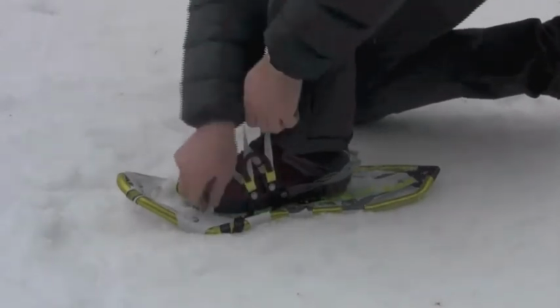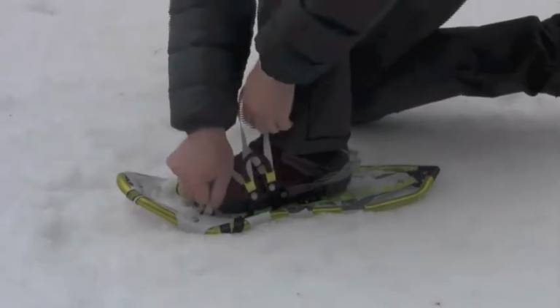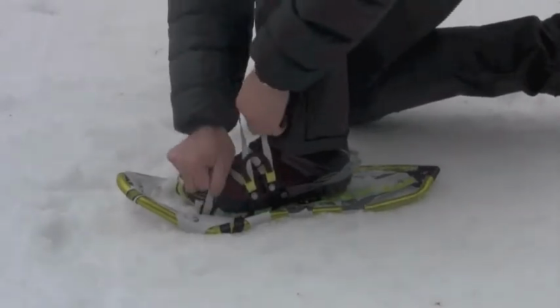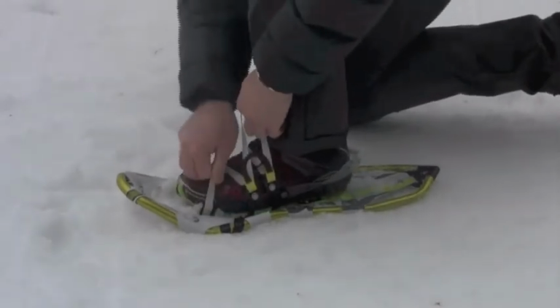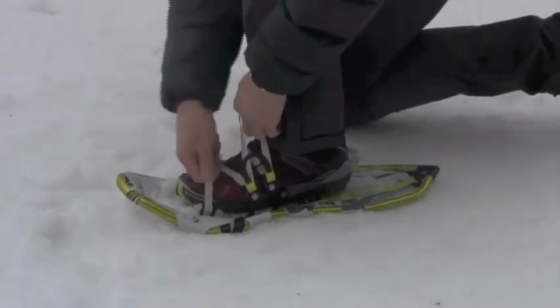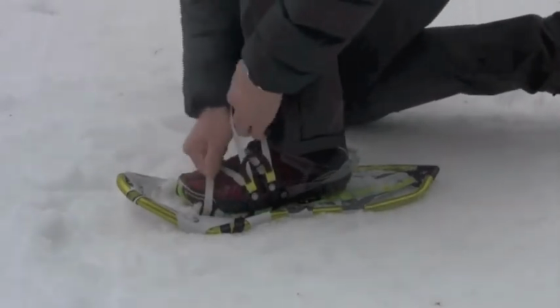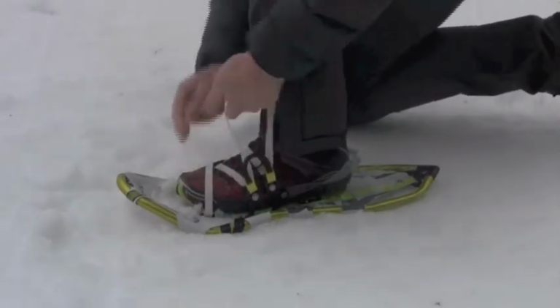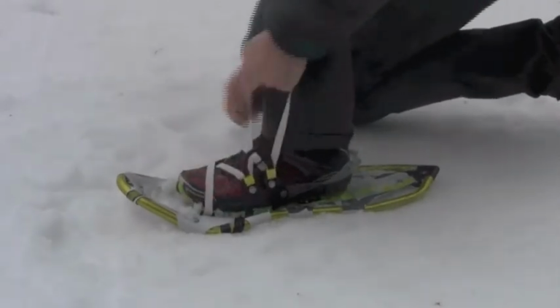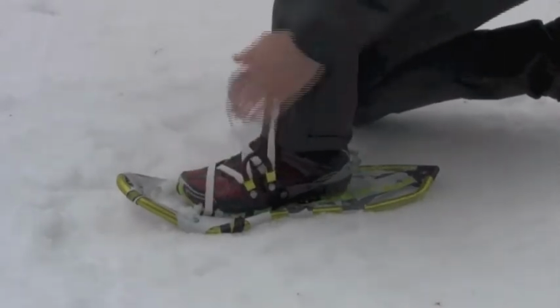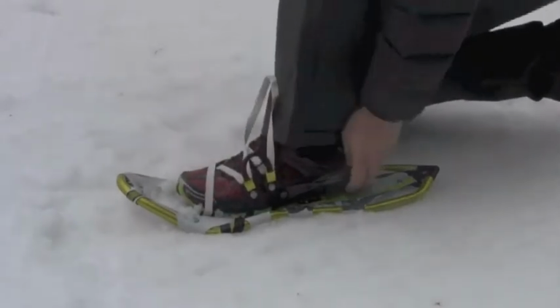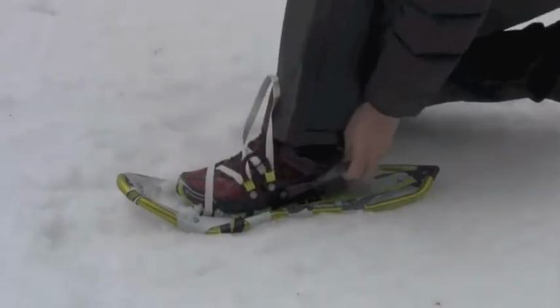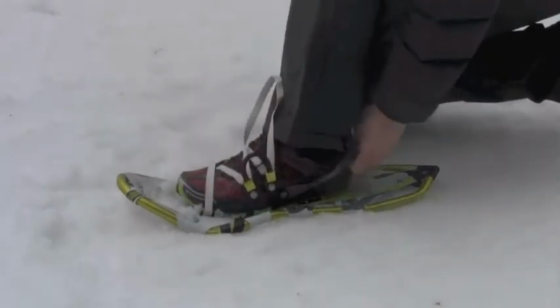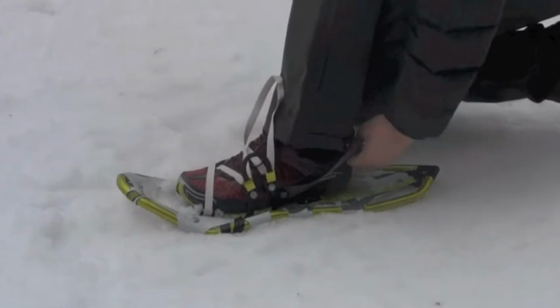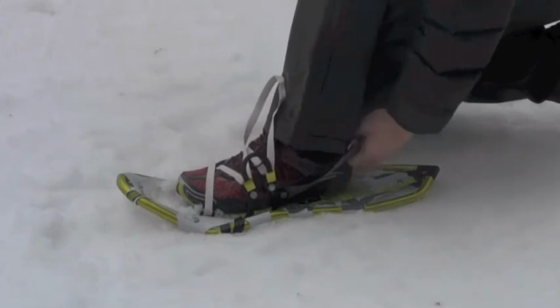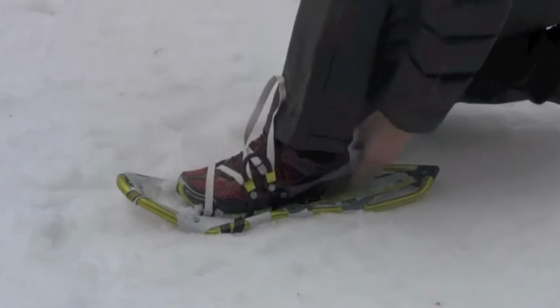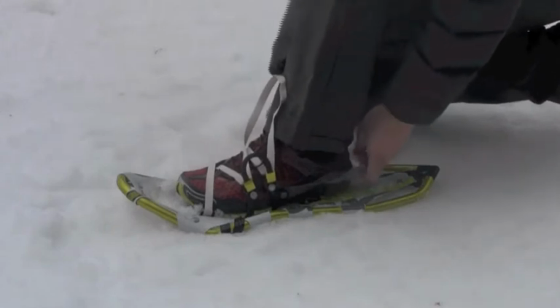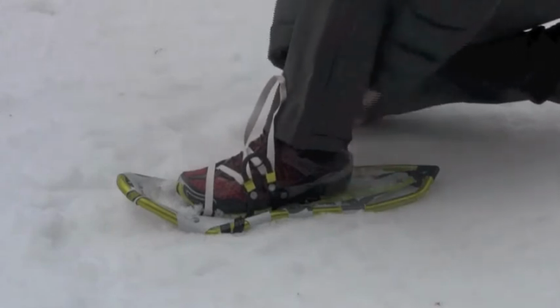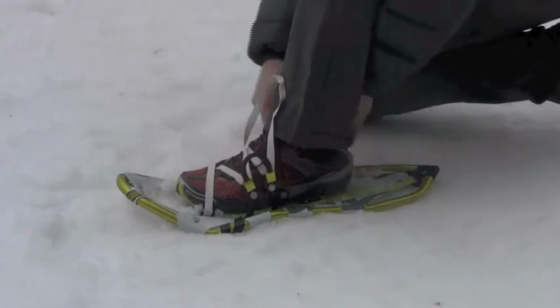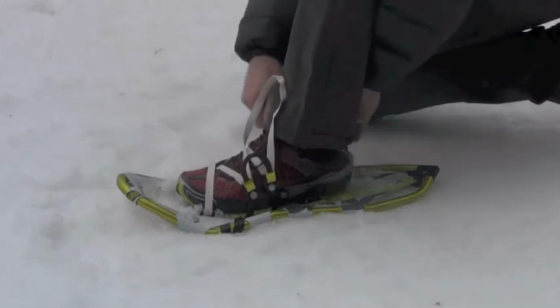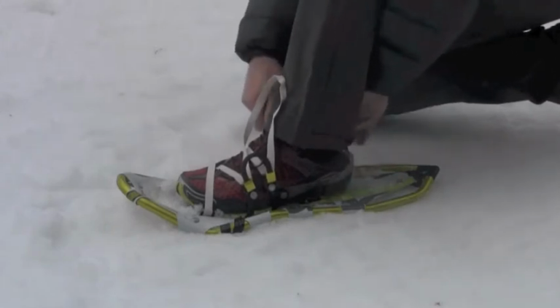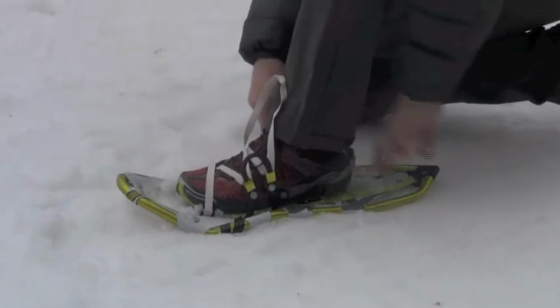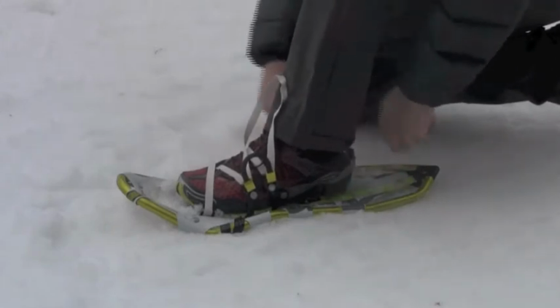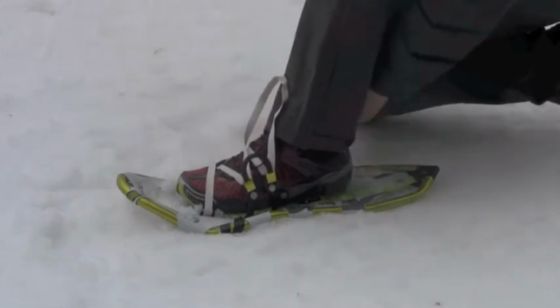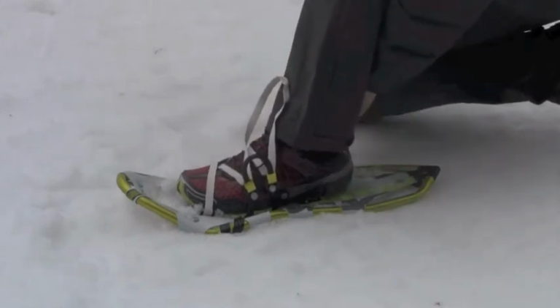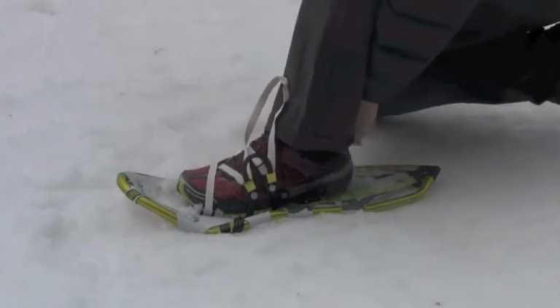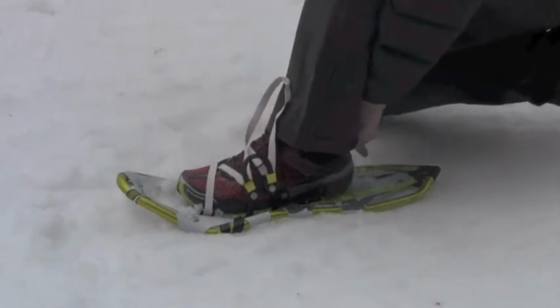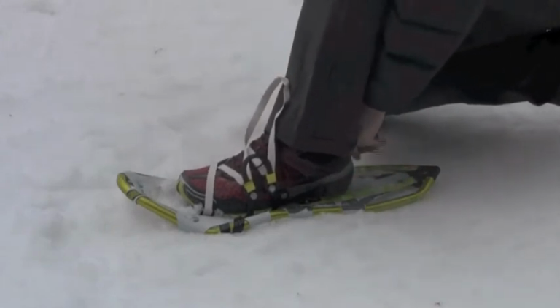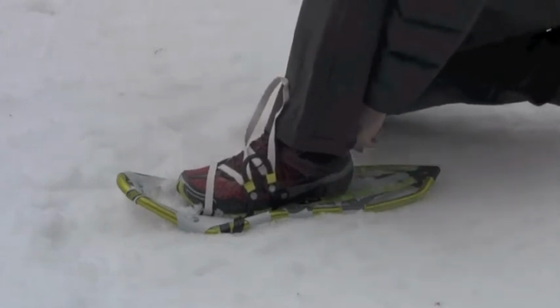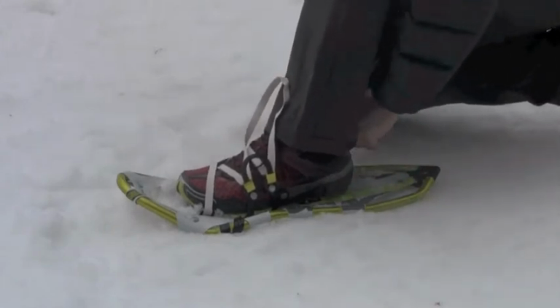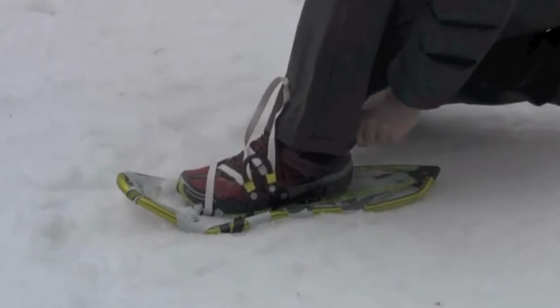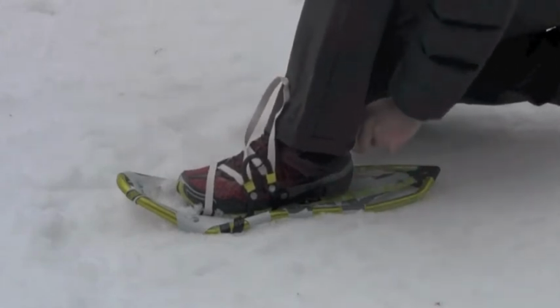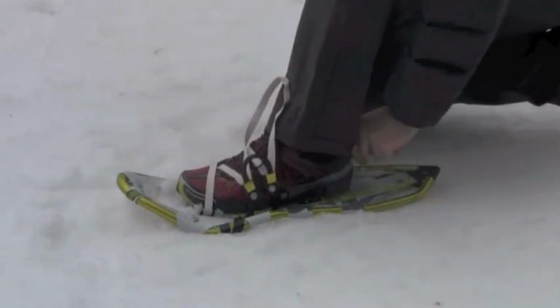Thread the heel strap through the metal opening and loop back over the prong to secure. Stow the Uniloop strap and heel strap in the strap clips.